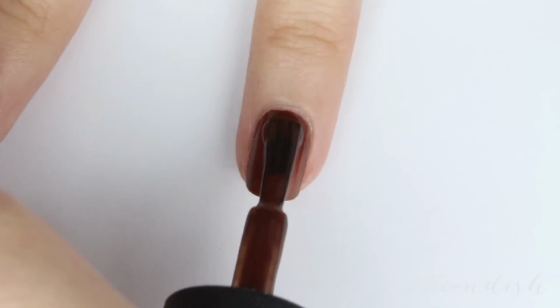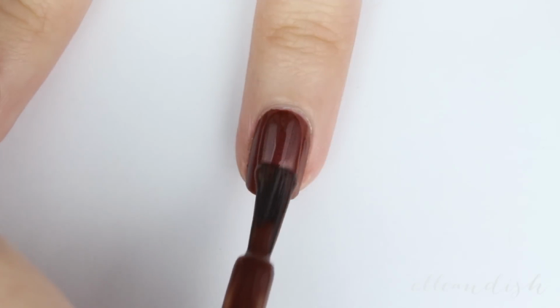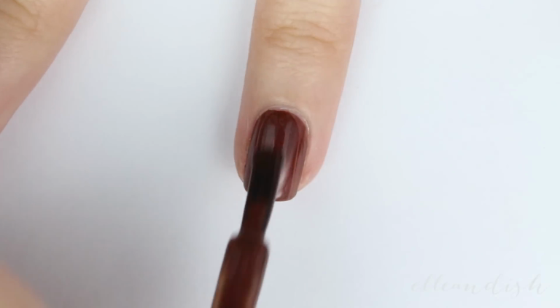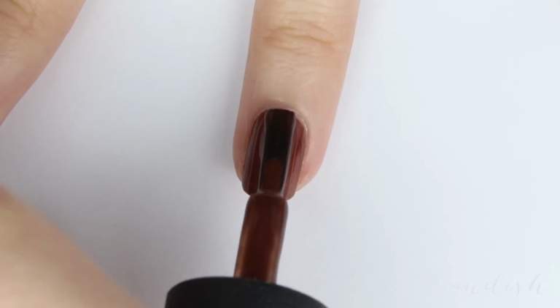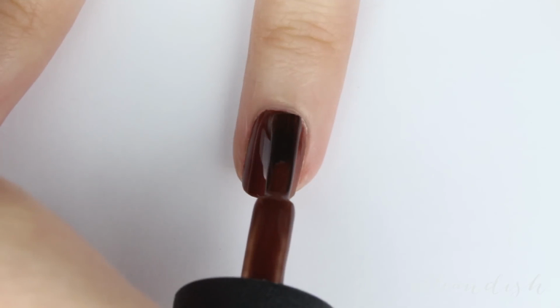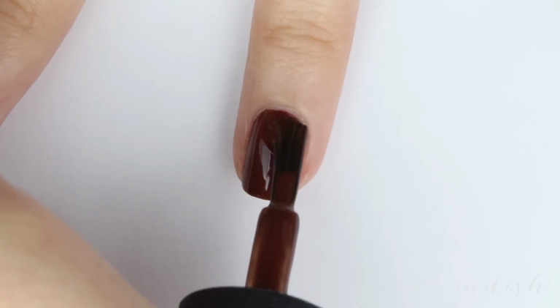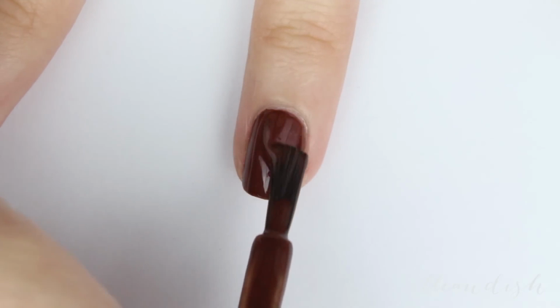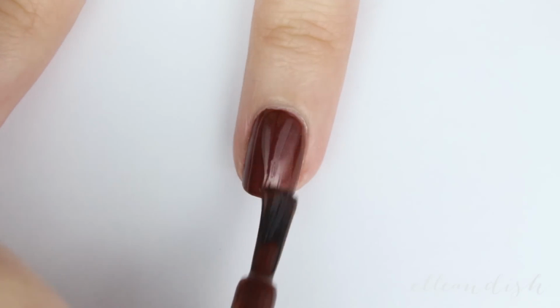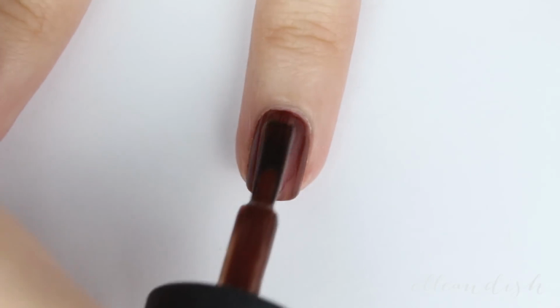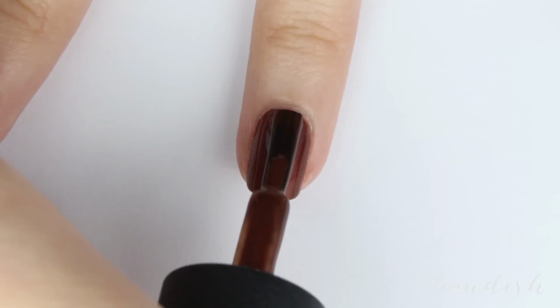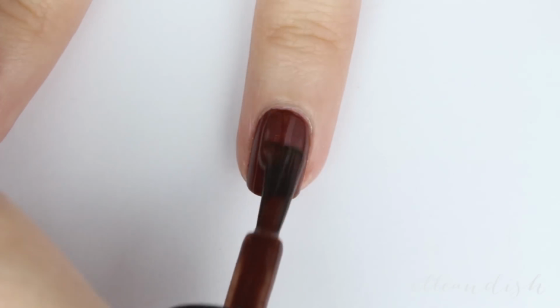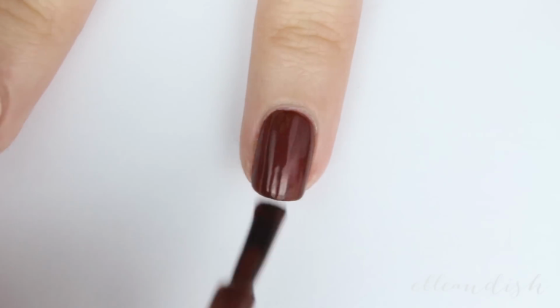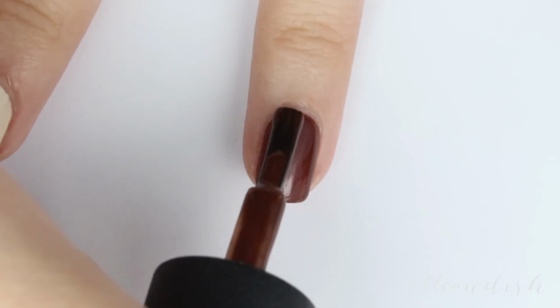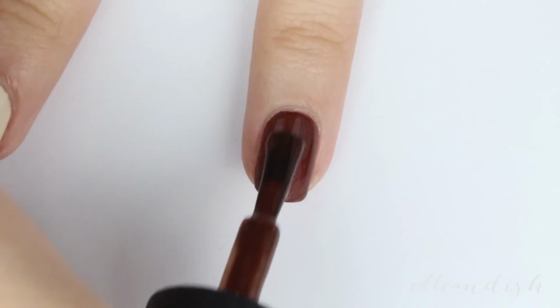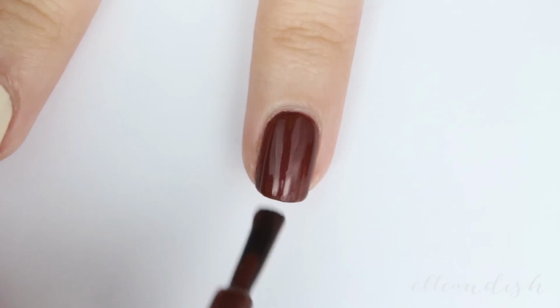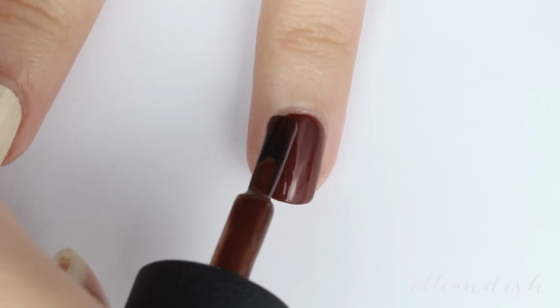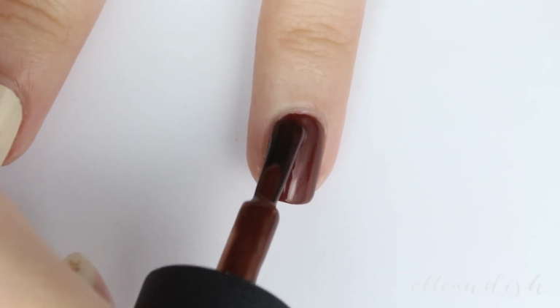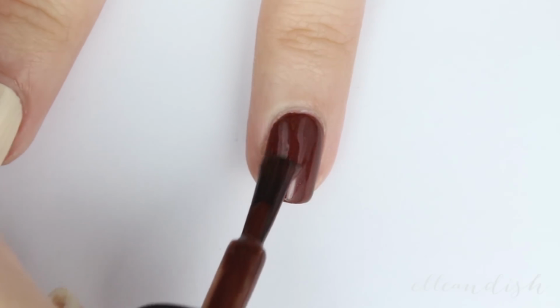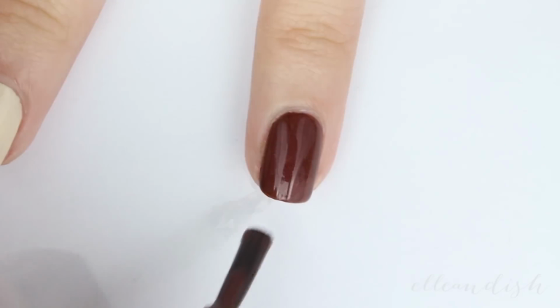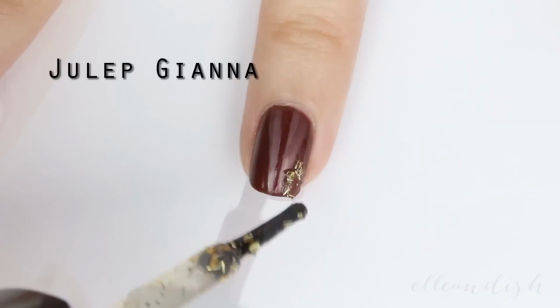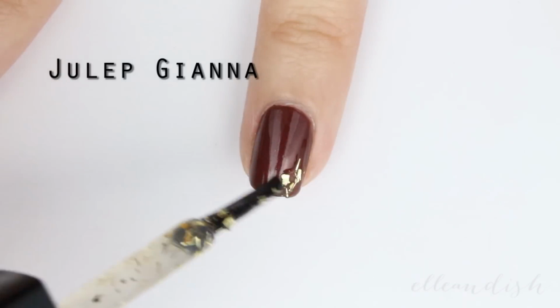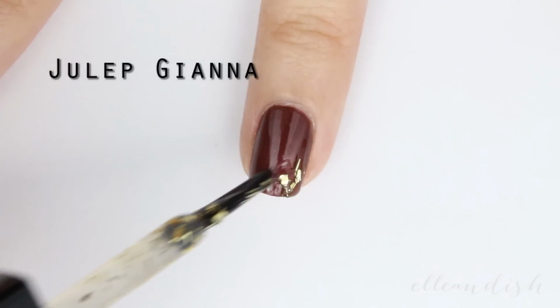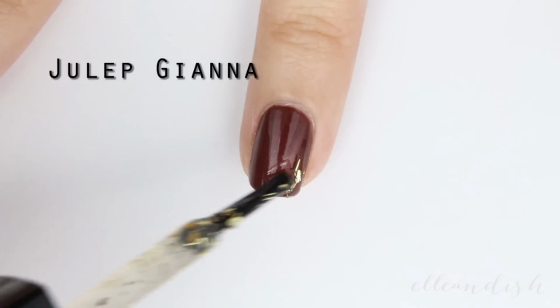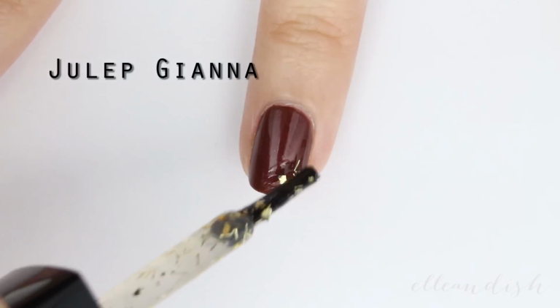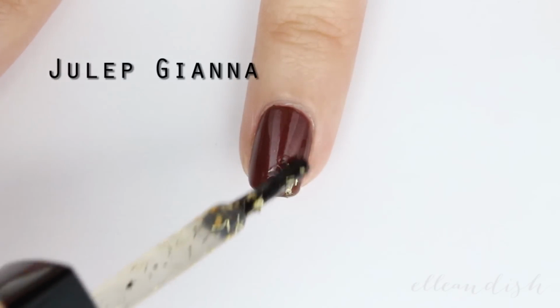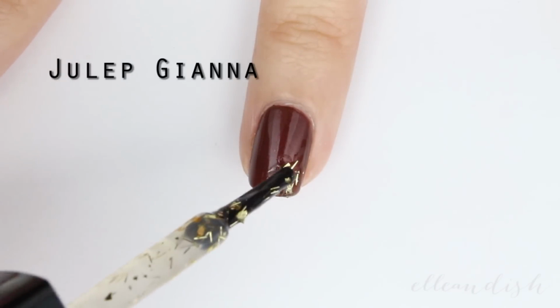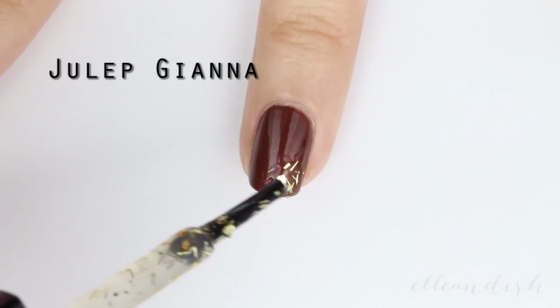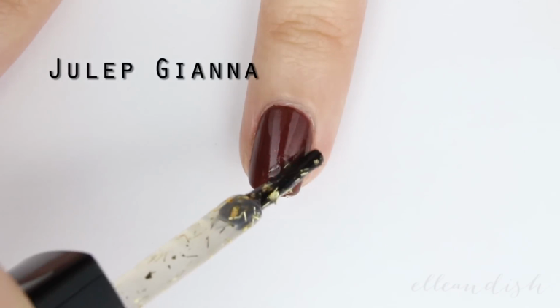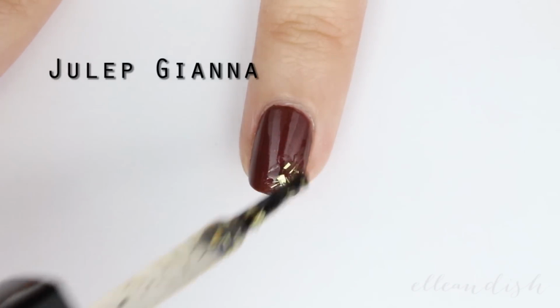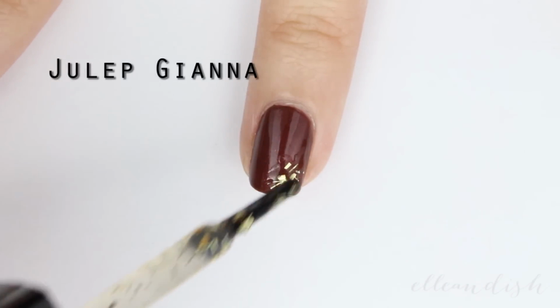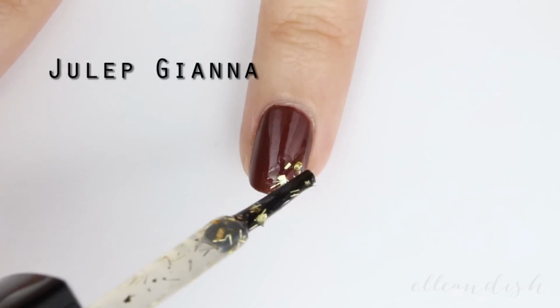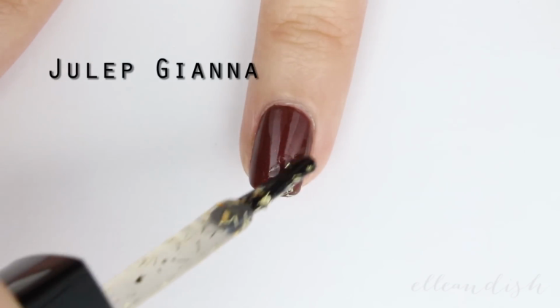To mimic a chocolate truffle, let's paint the thumb and ring finger with brown polish. Next, I'm taking a flaky gold glitter polish and I'm adding it to two opposite corners.